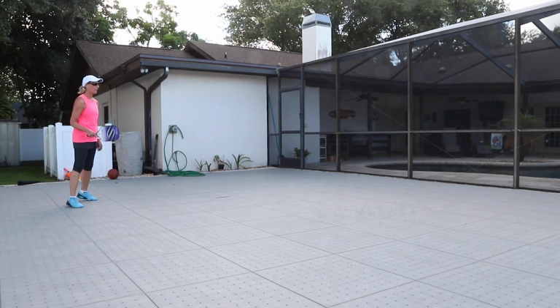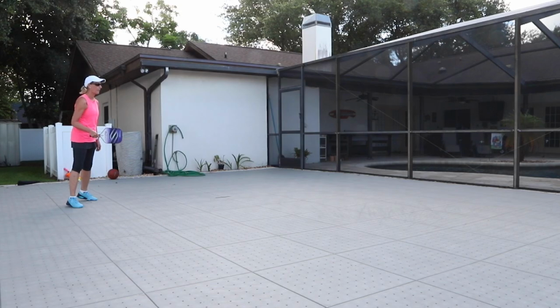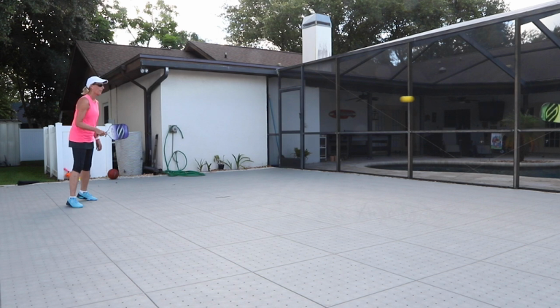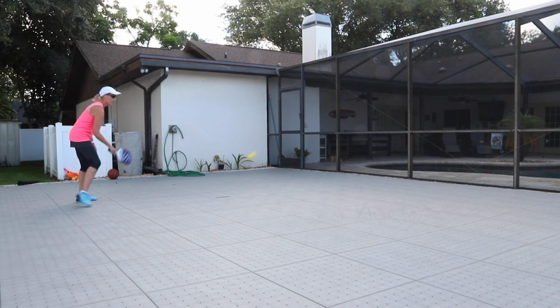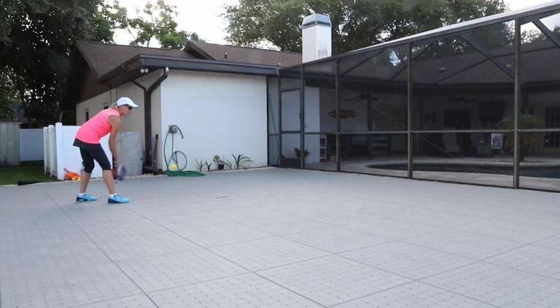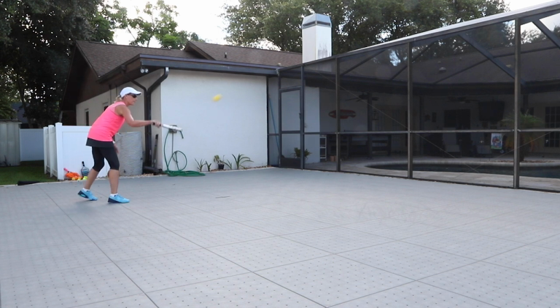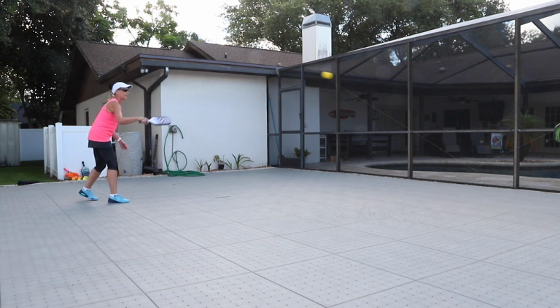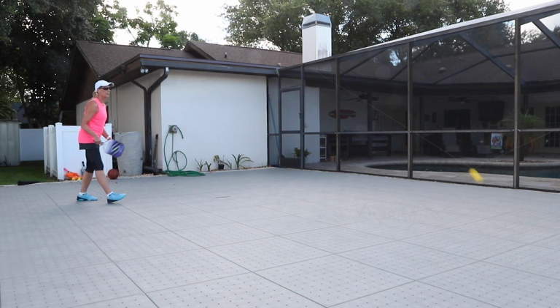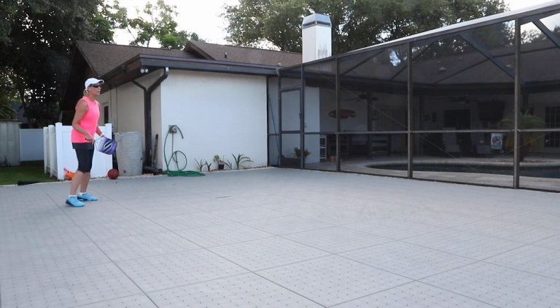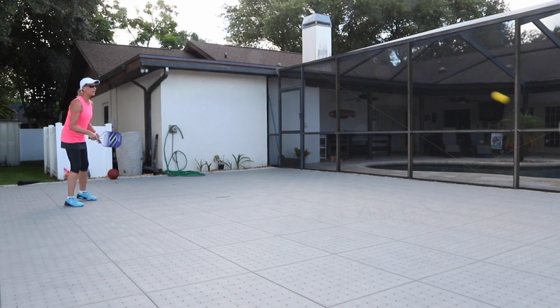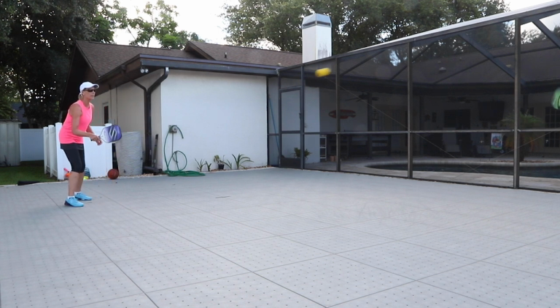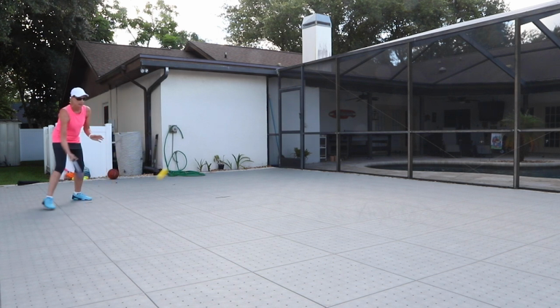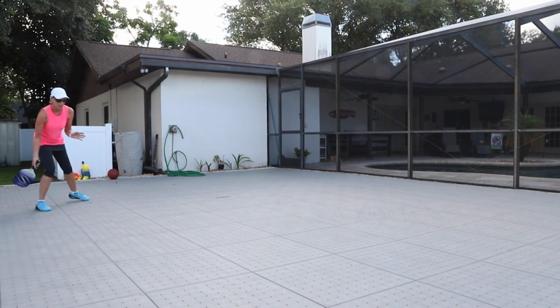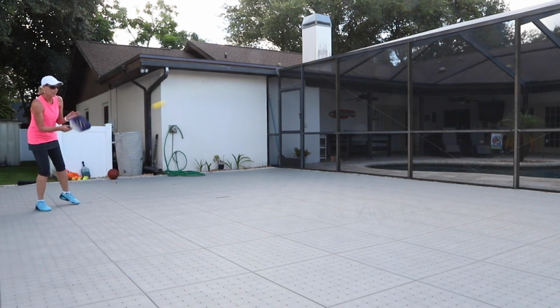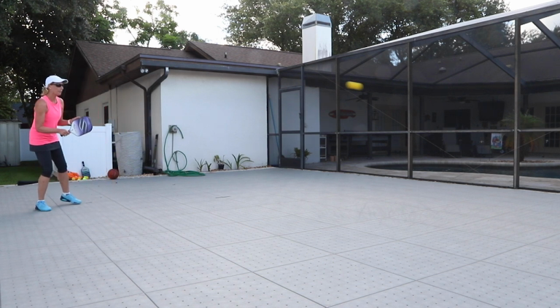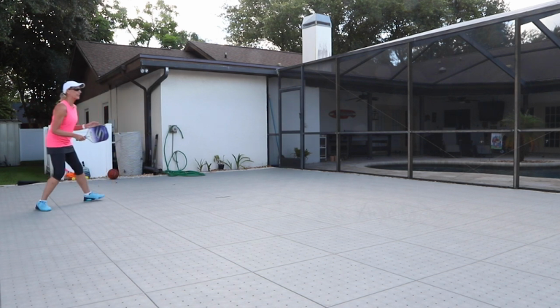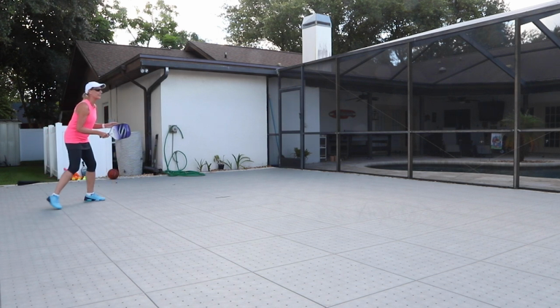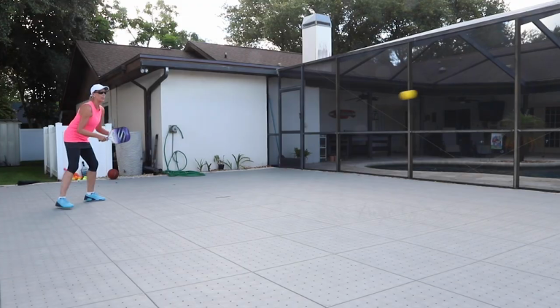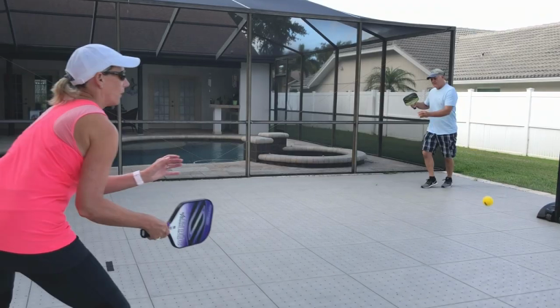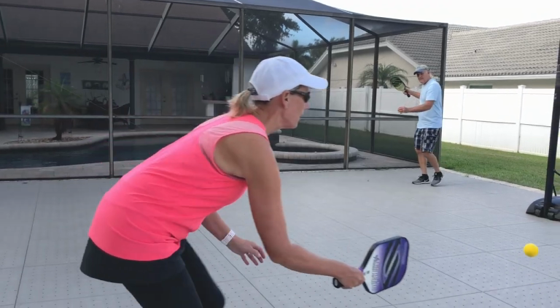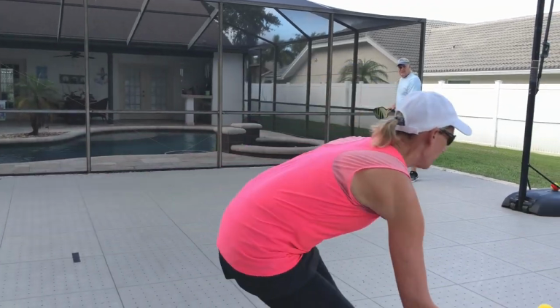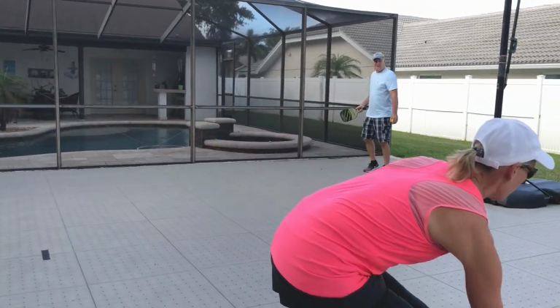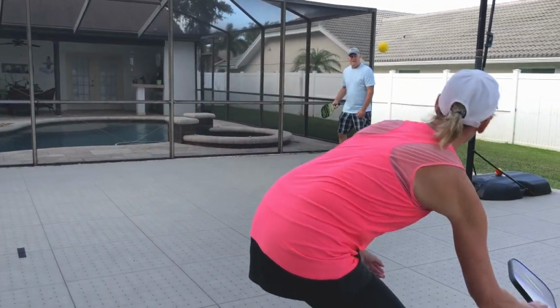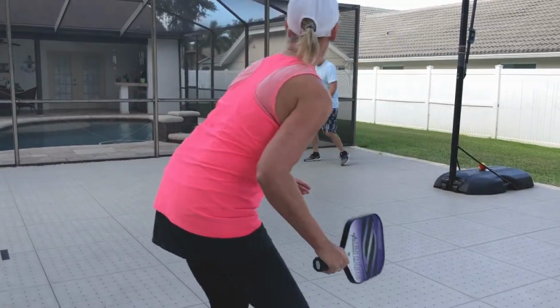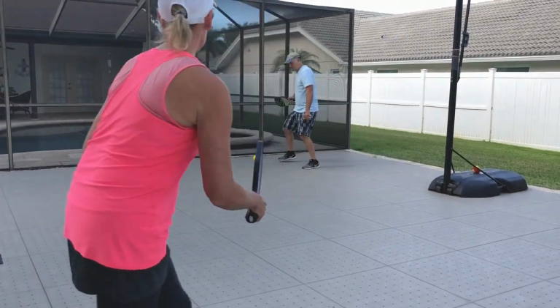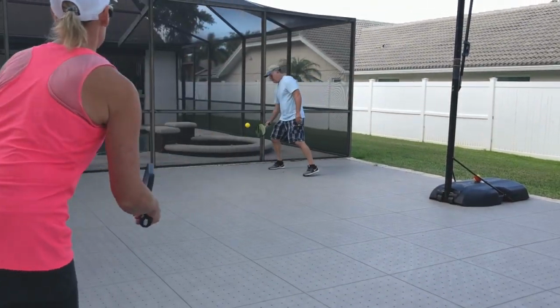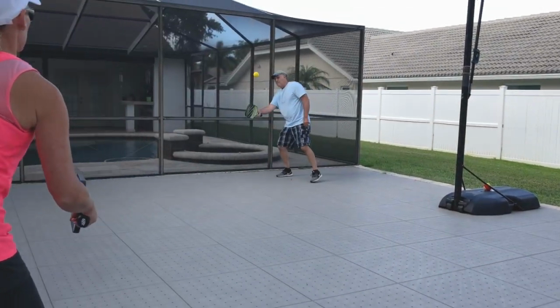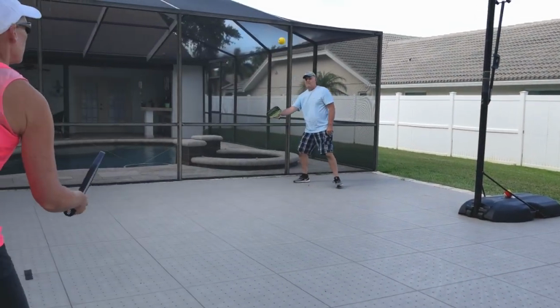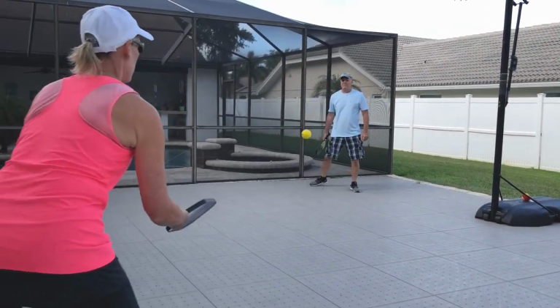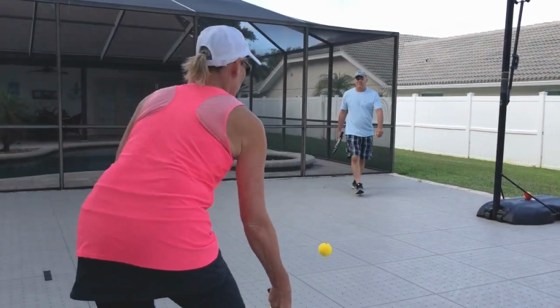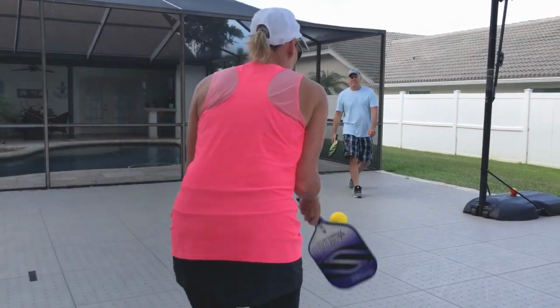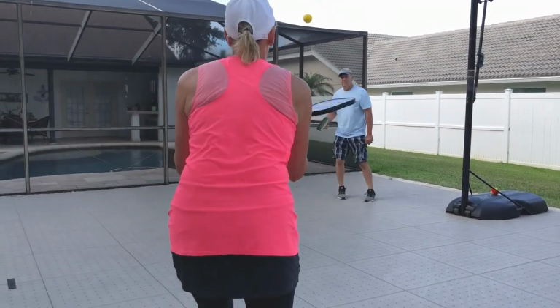The Gamma Foam Quiet Ball is a foam ball that's meant for practicing pickleball. It has a great ball bounce off of our panels, and what I like about it, it's very quiet. So in a neighborhood, you won't be bothering your neighbors.